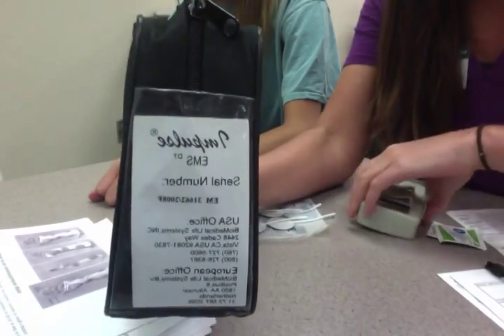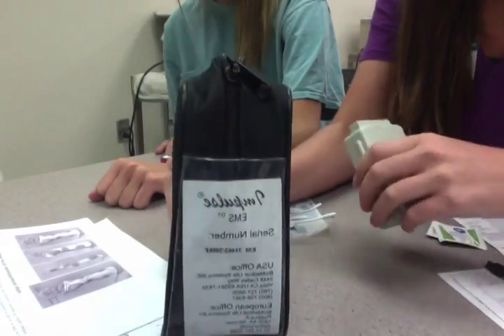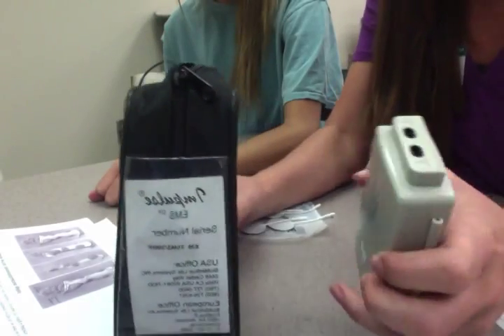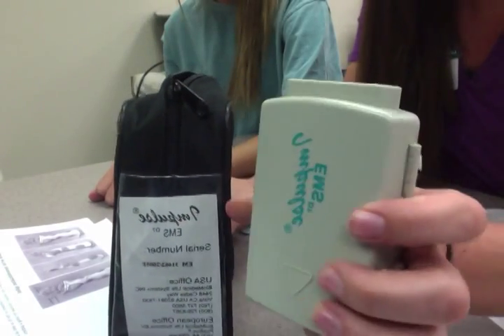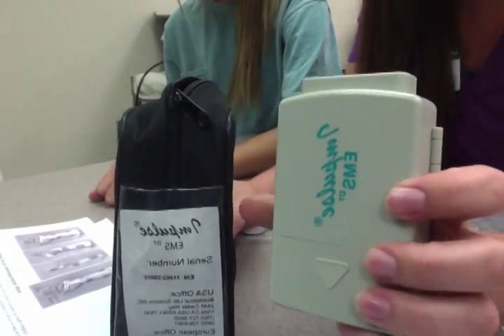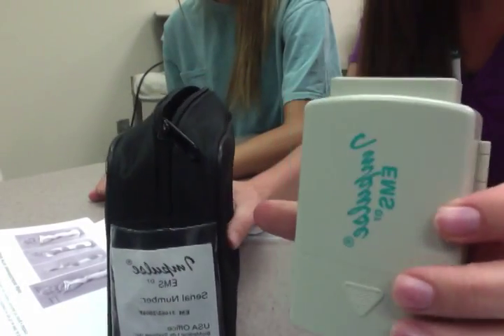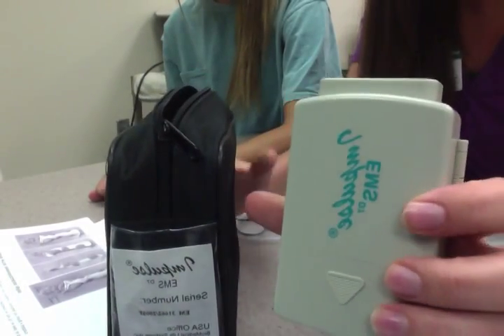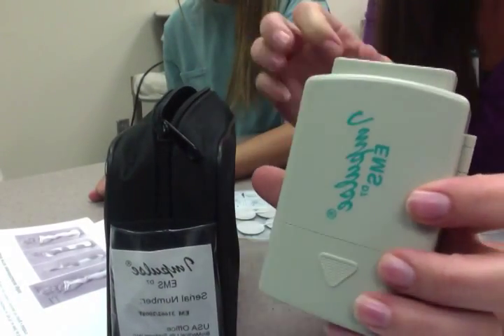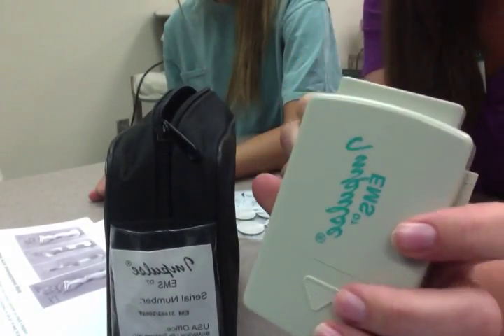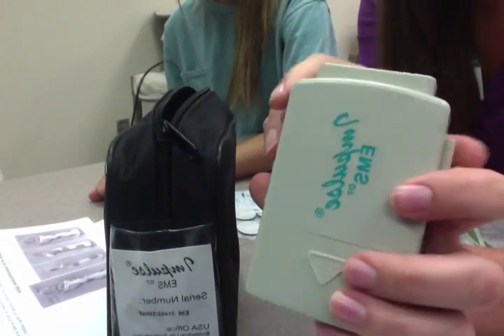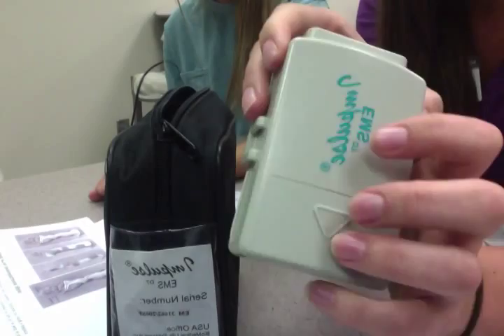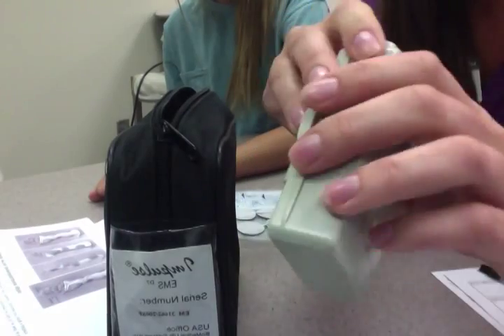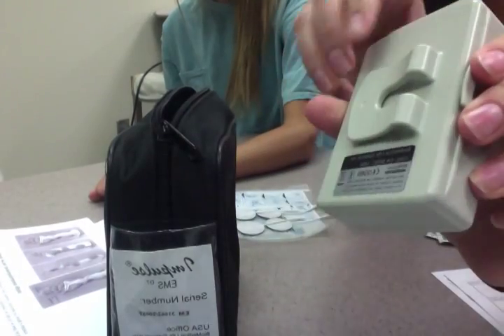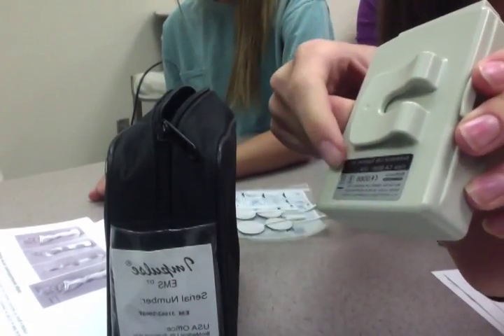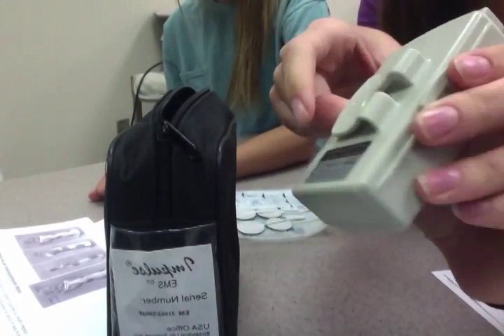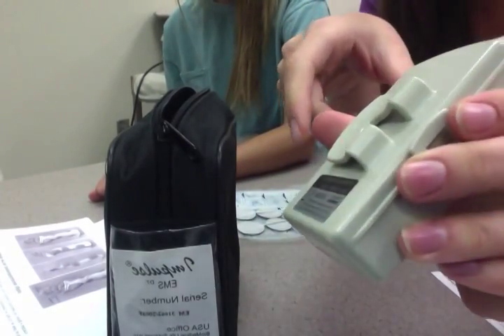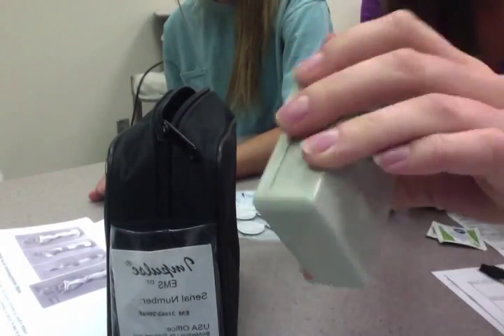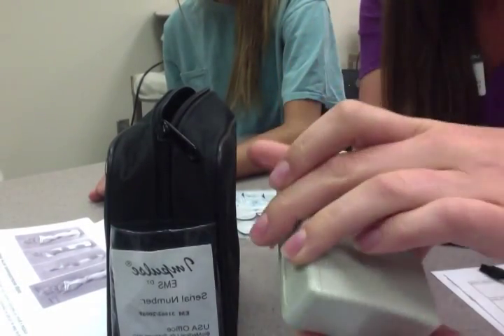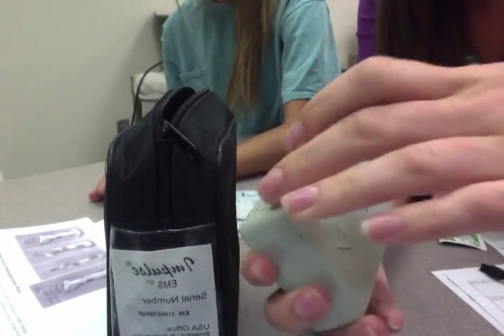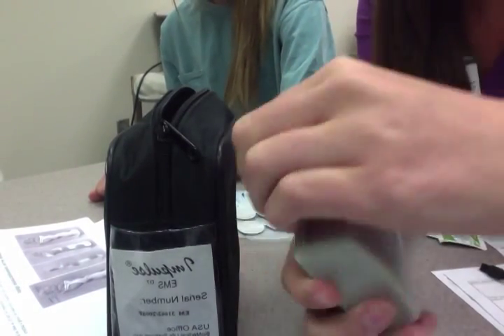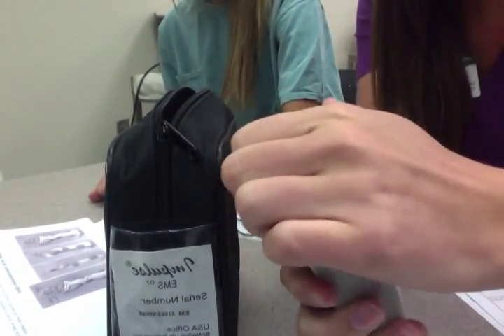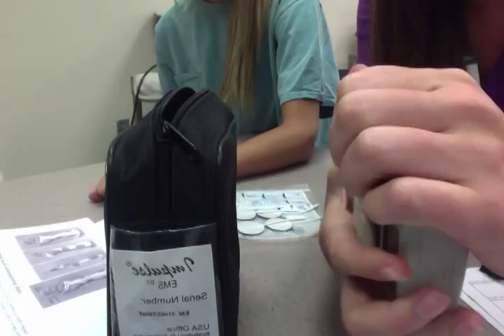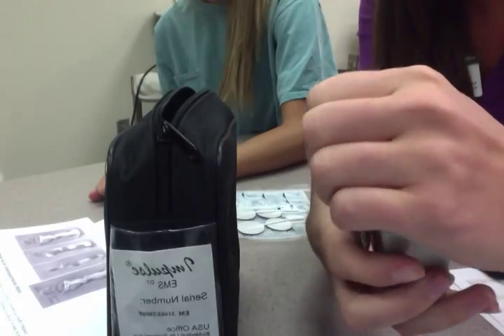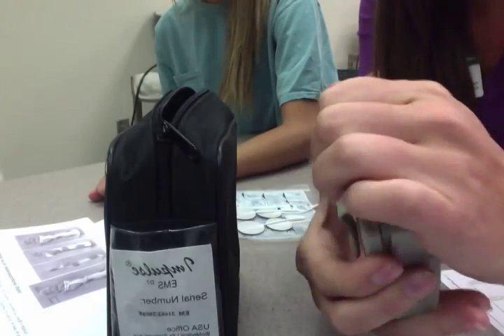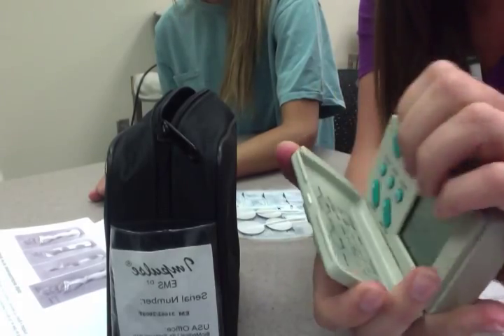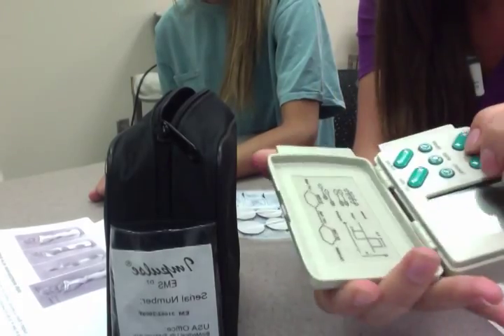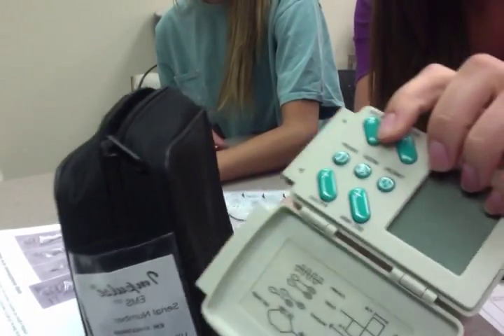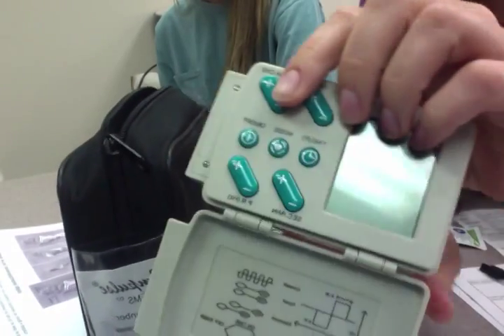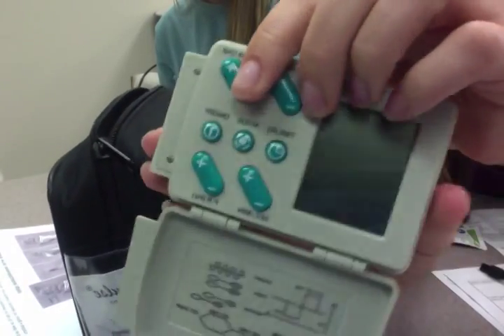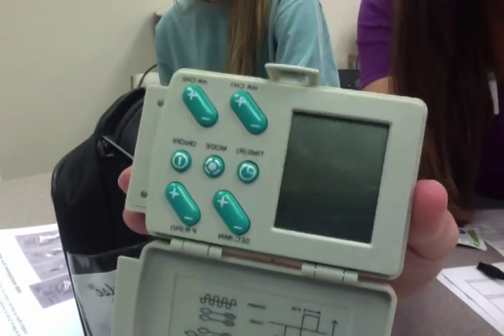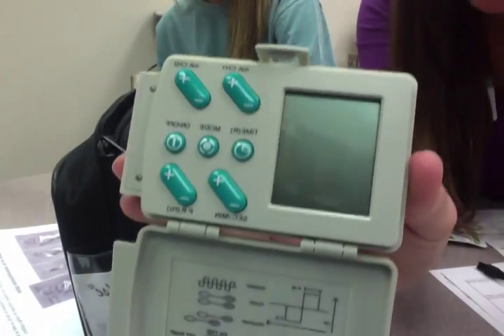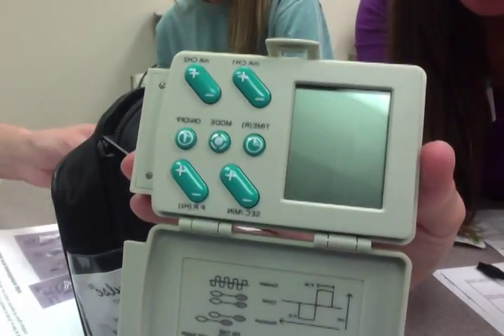Inside the bag is going to be this little machine. You will put the two batteries in the back, which I've already done, and then you will open it up.